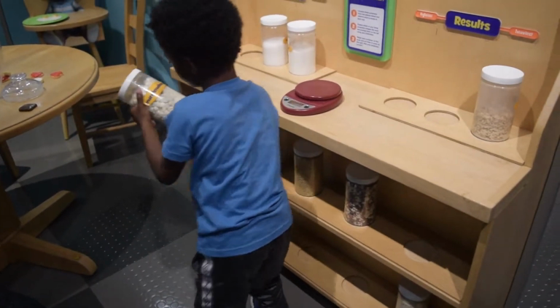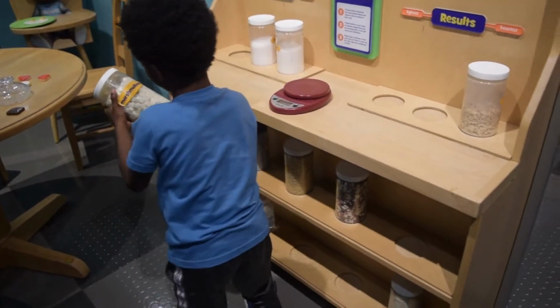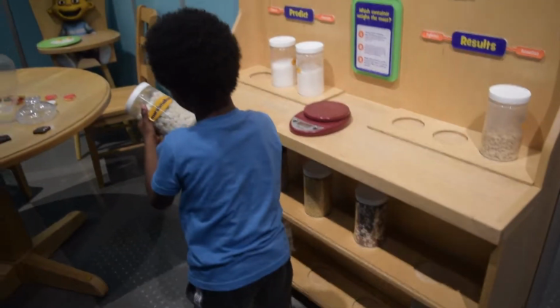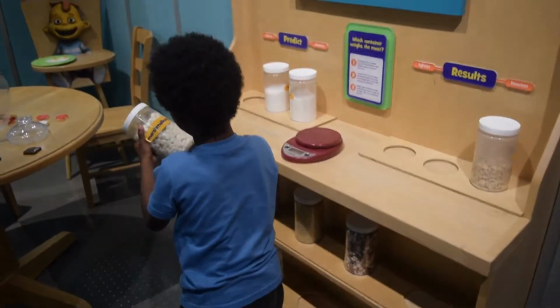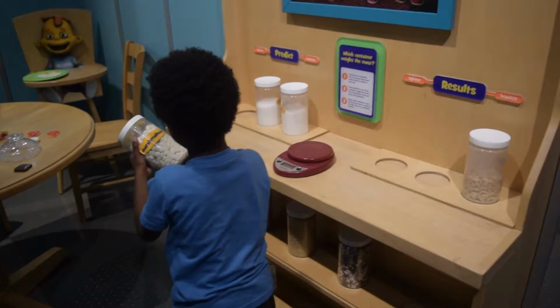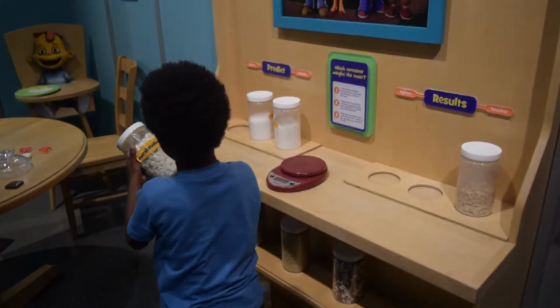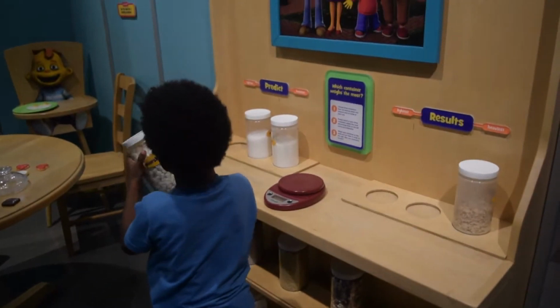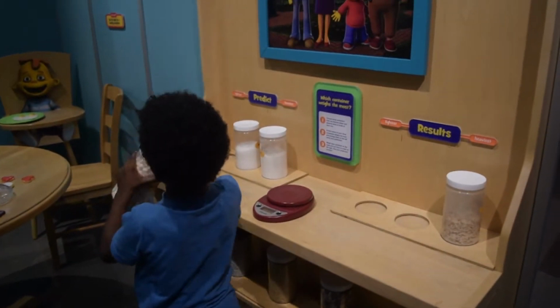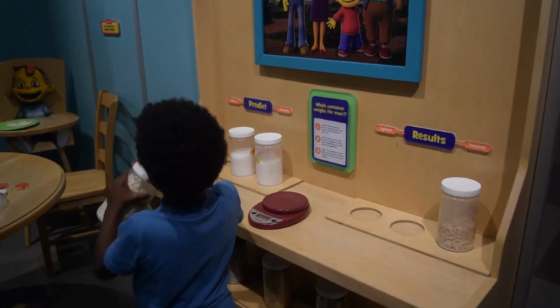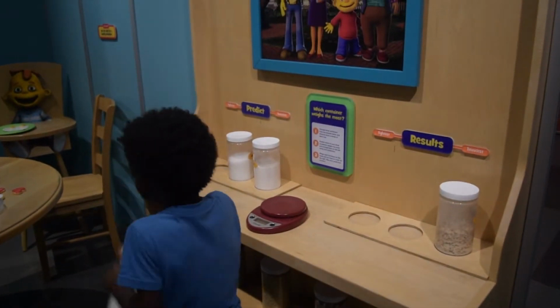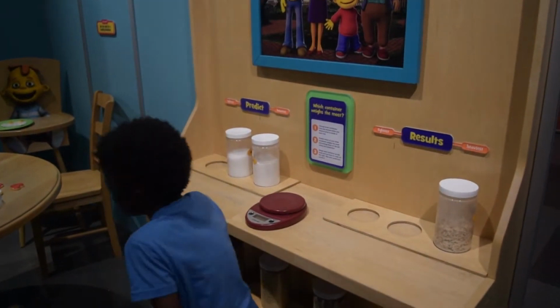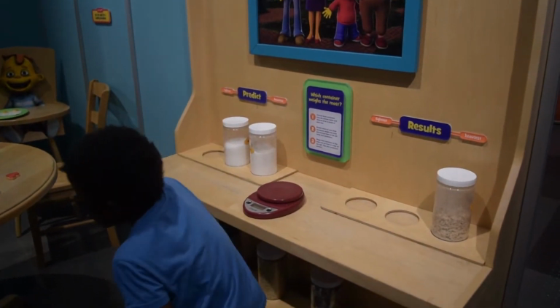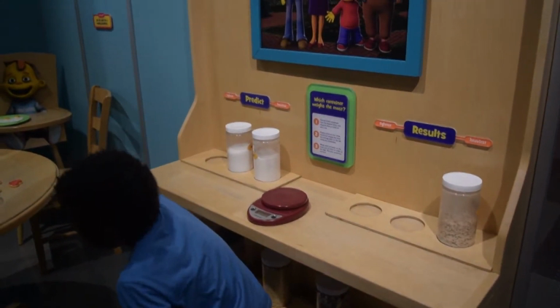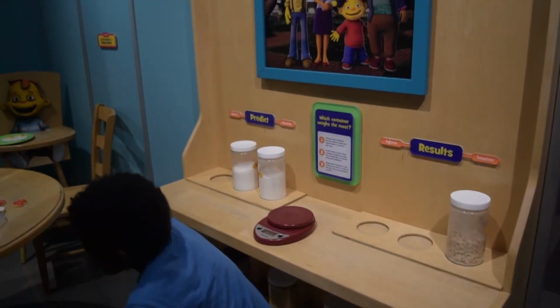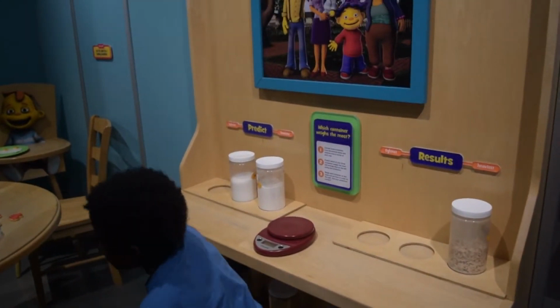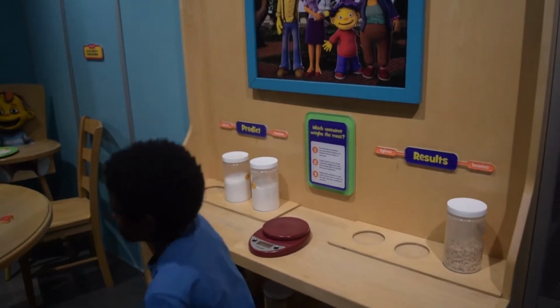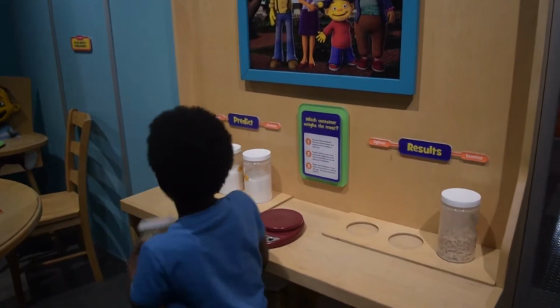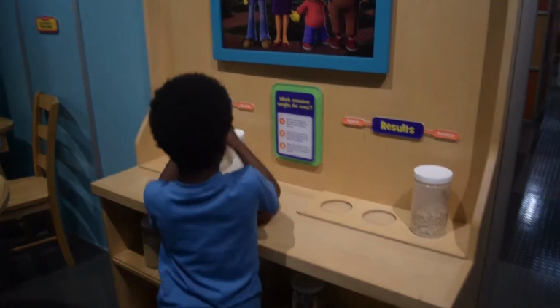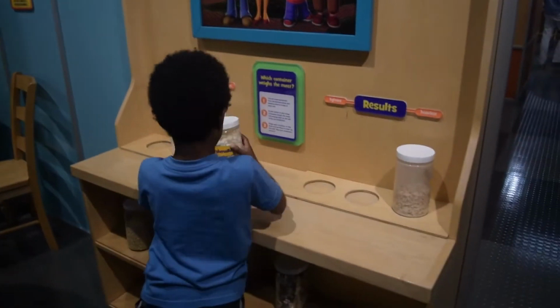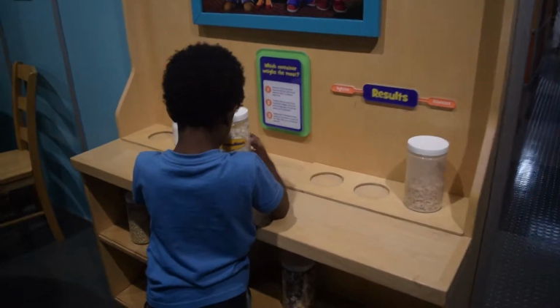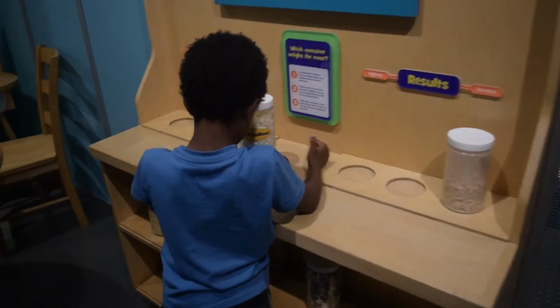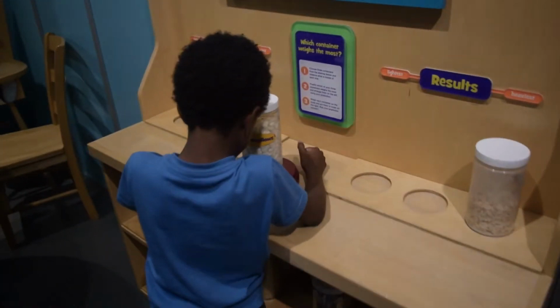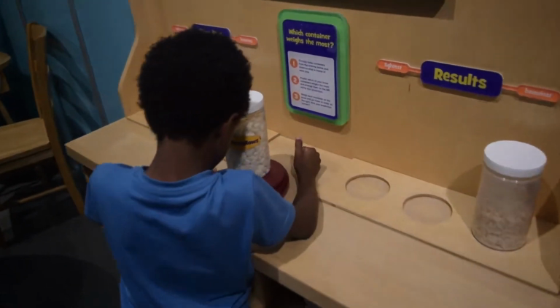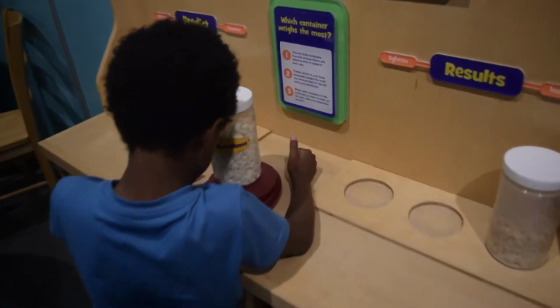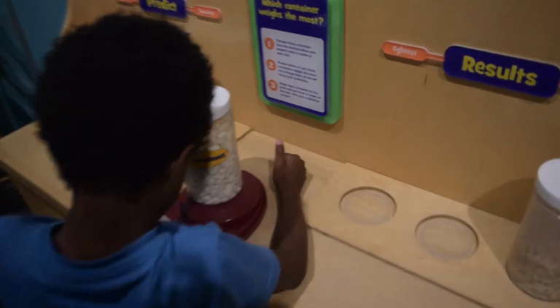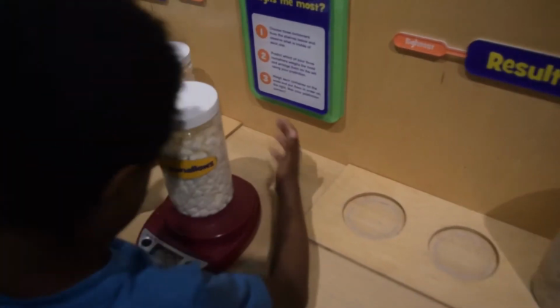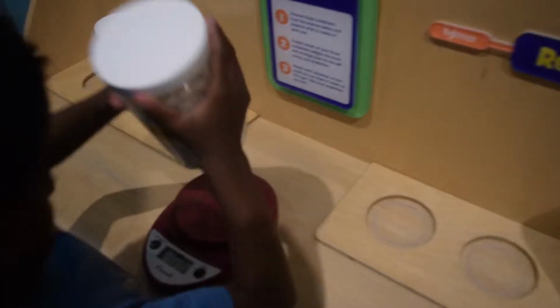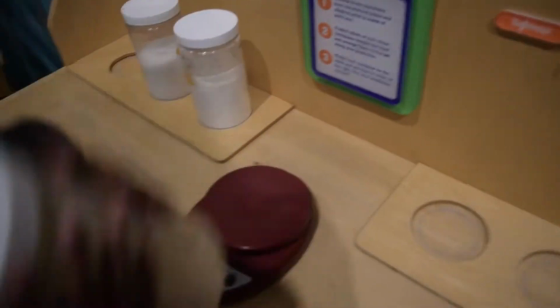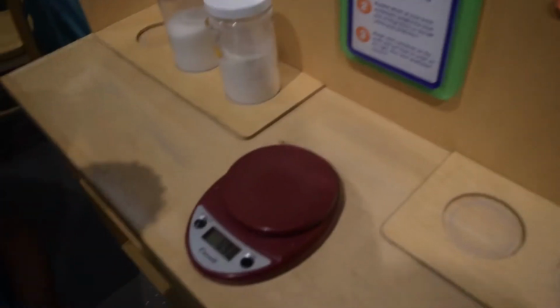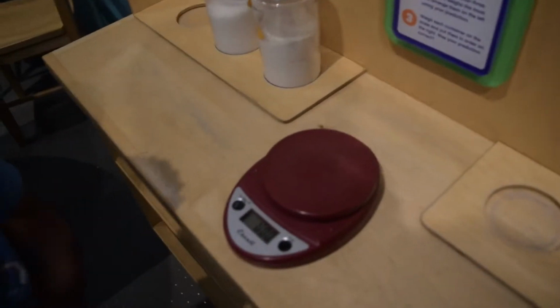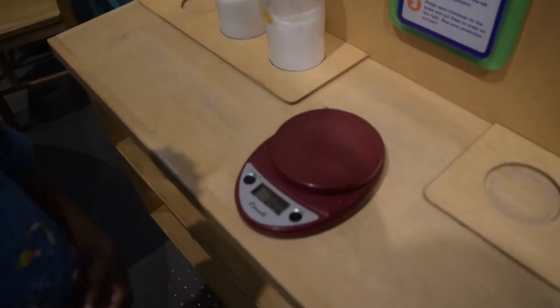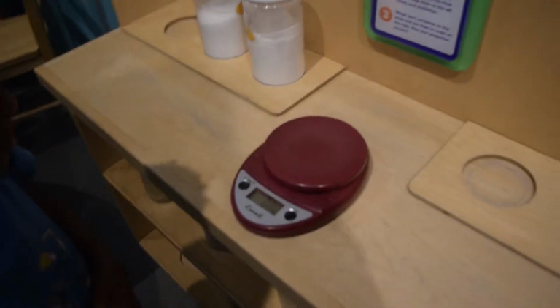Marshmallows. Mmm. You can't open it and see, just weigh it. I don't know.